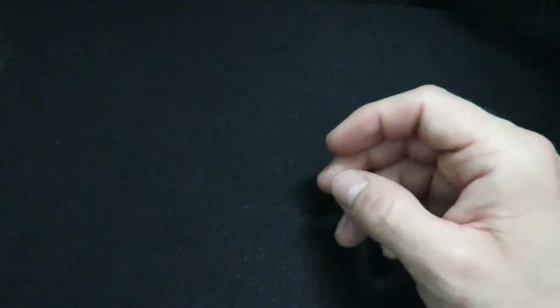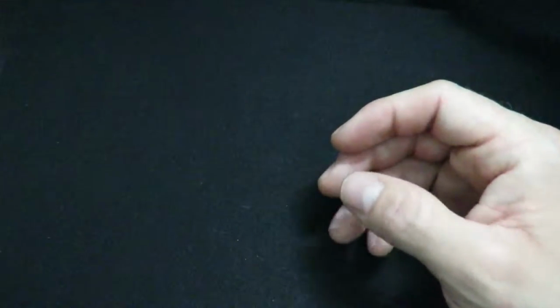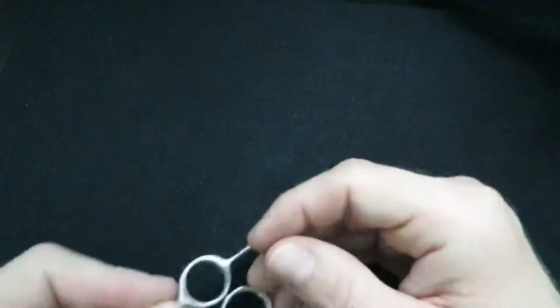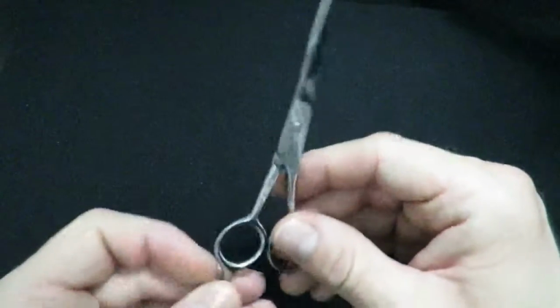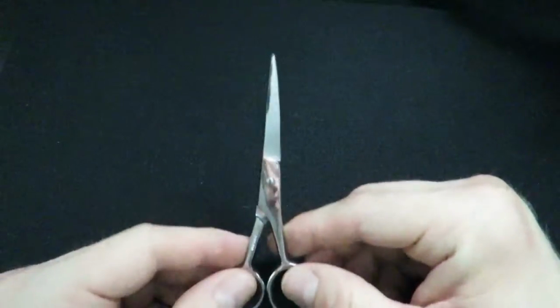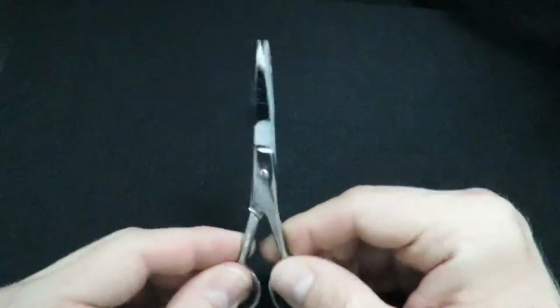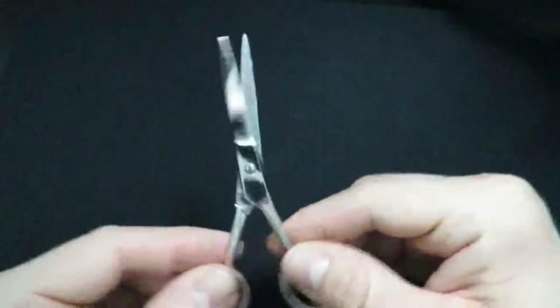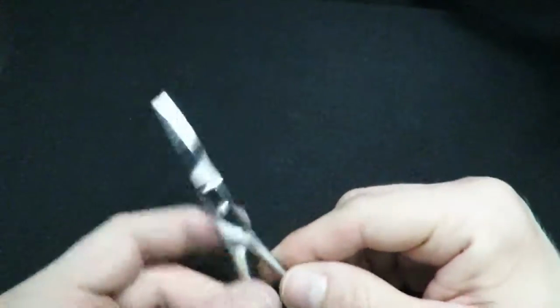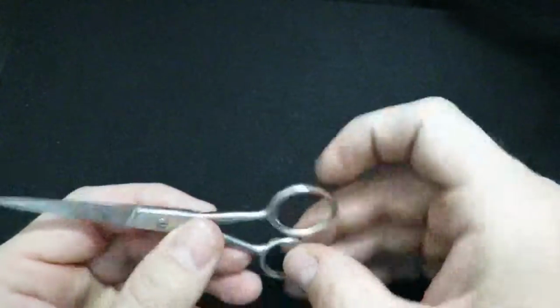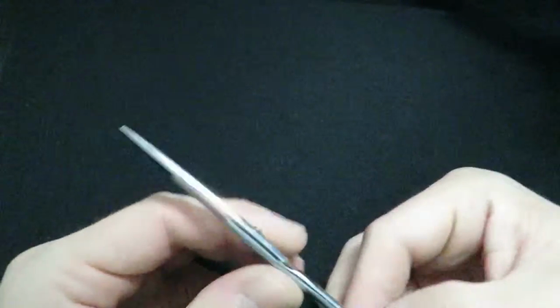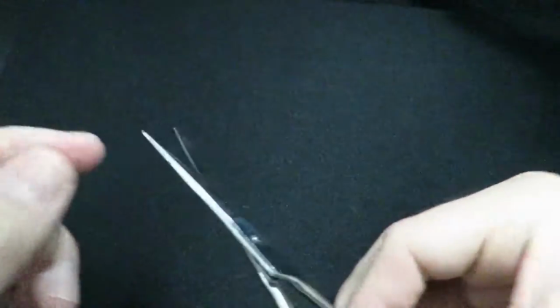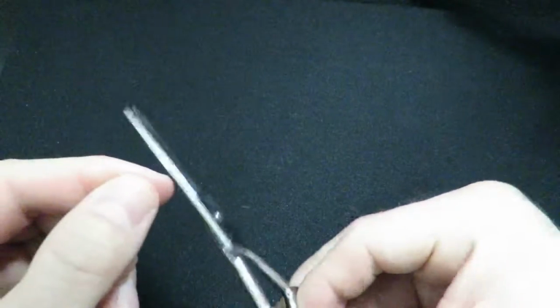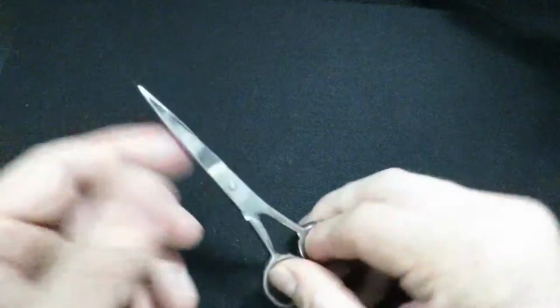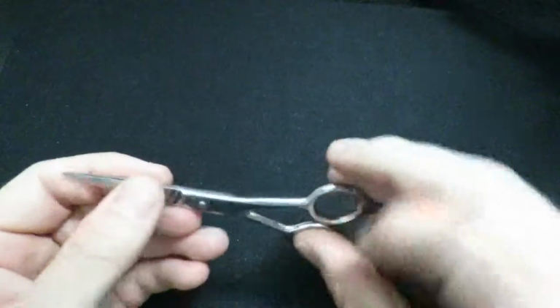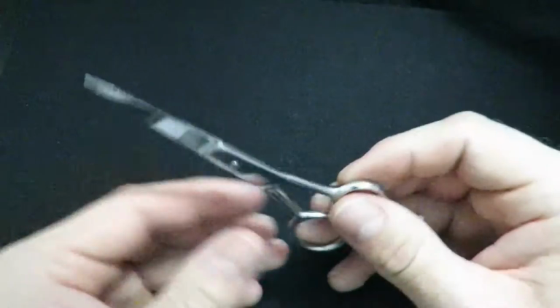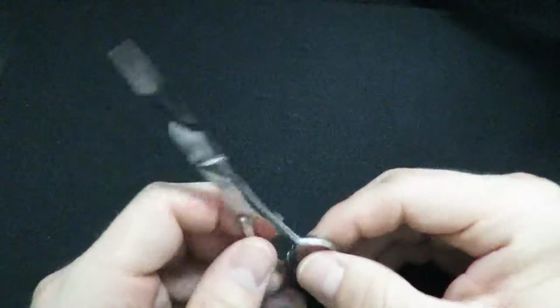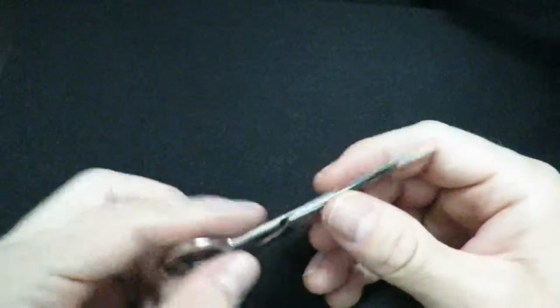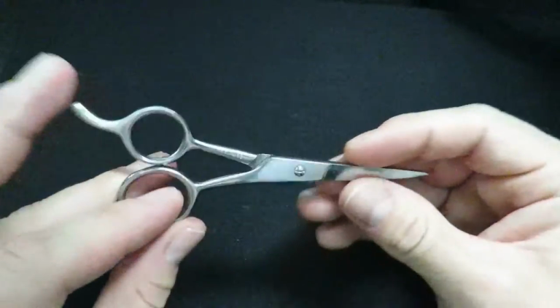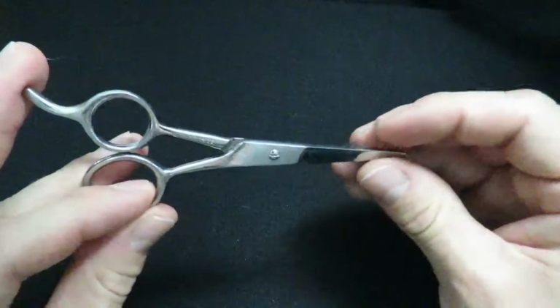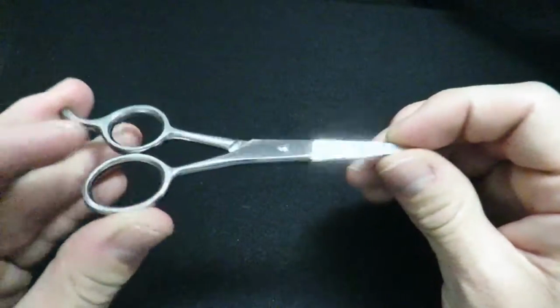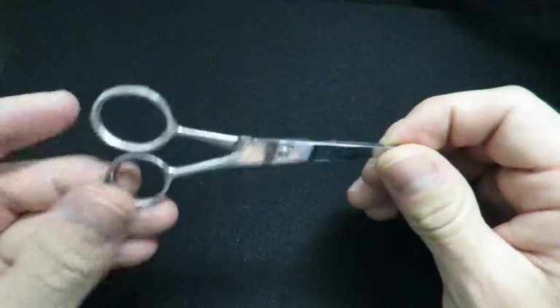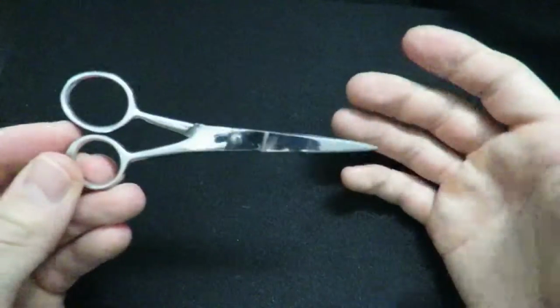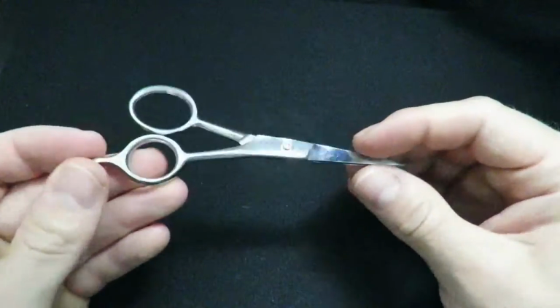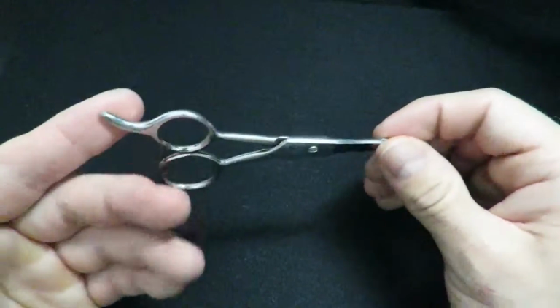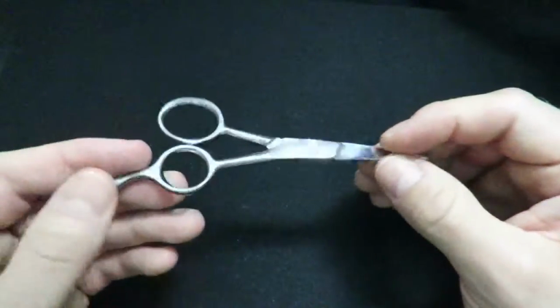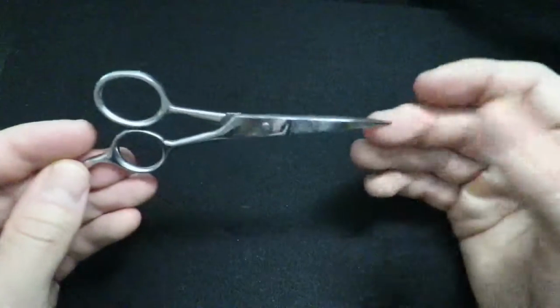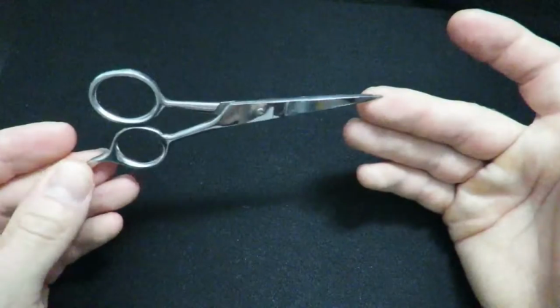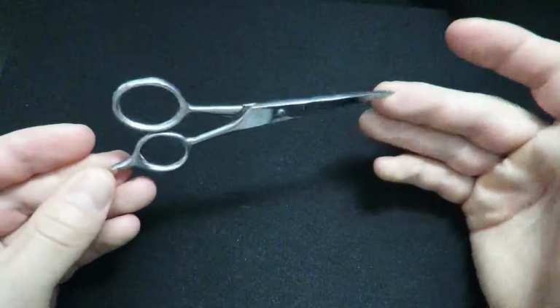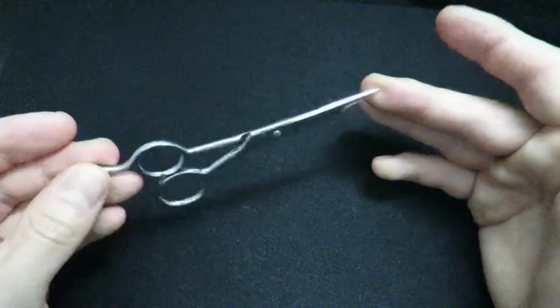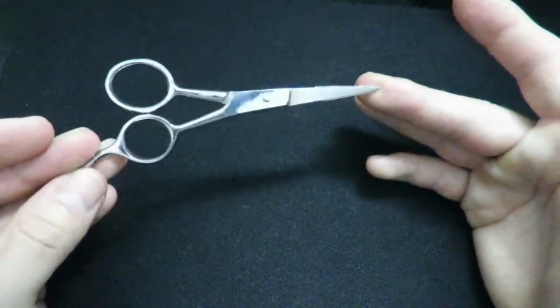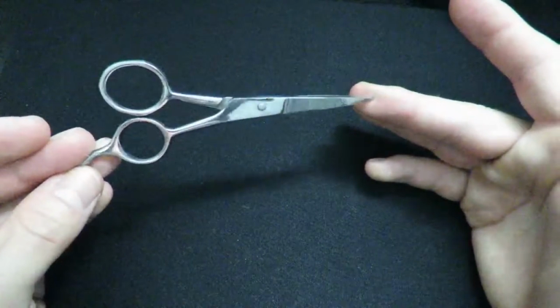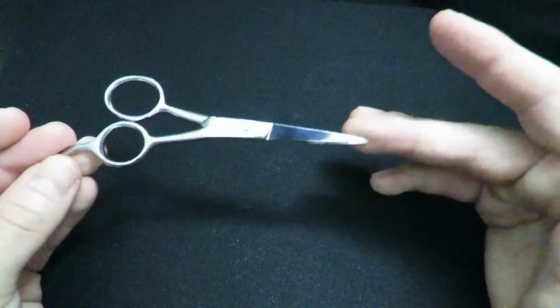Next thing you're going to need is a good pair of scissors. You want something that can get up in there and get a nice clean cut. You can get these at CVS, Walmart, wherever — usually in the beauty section.